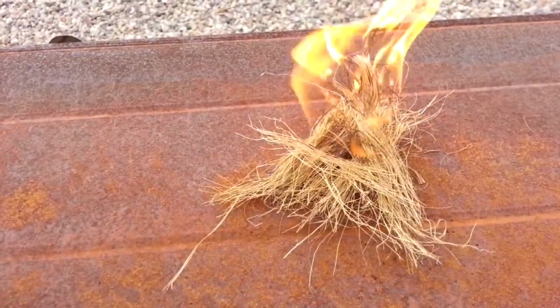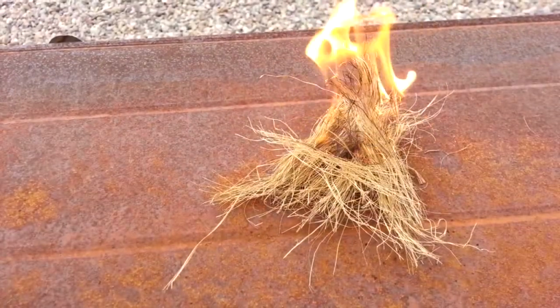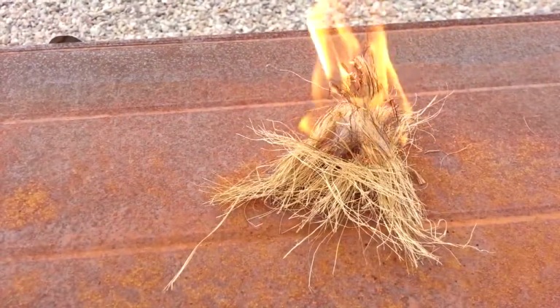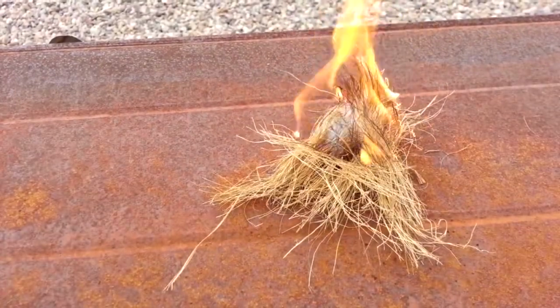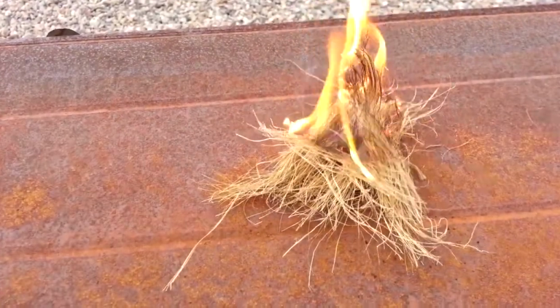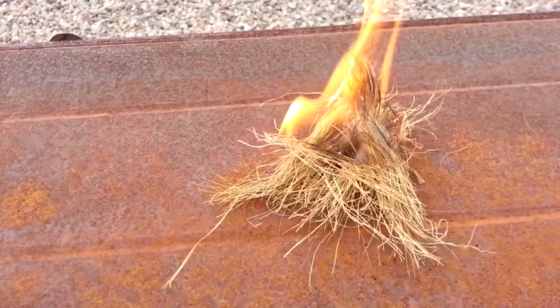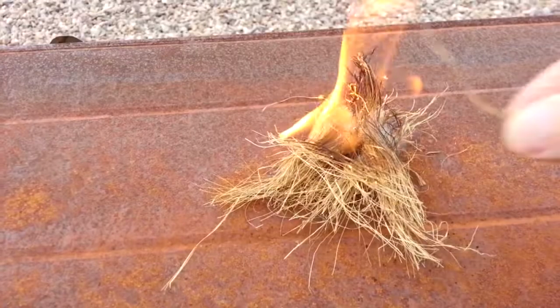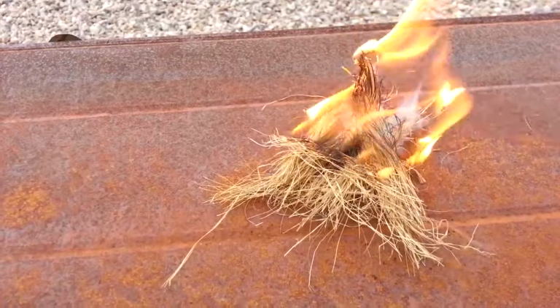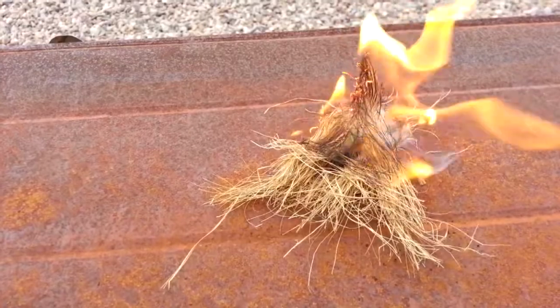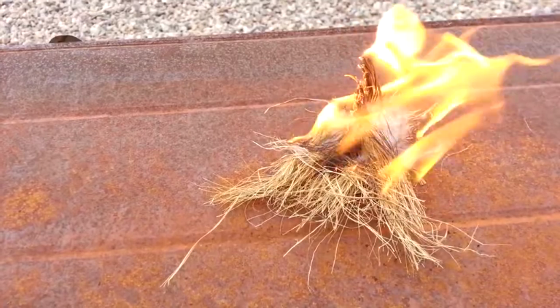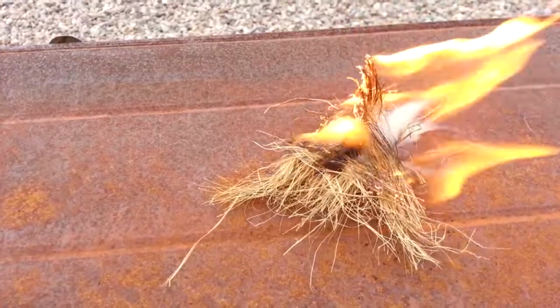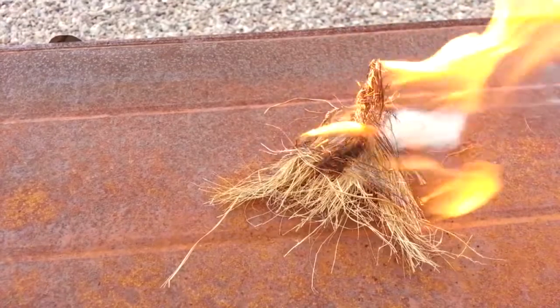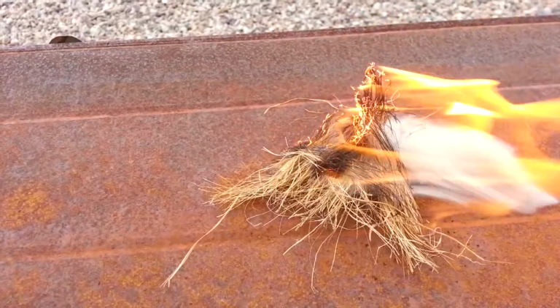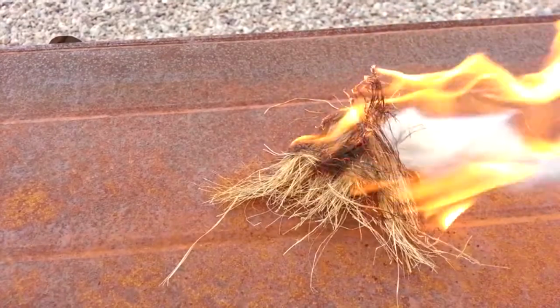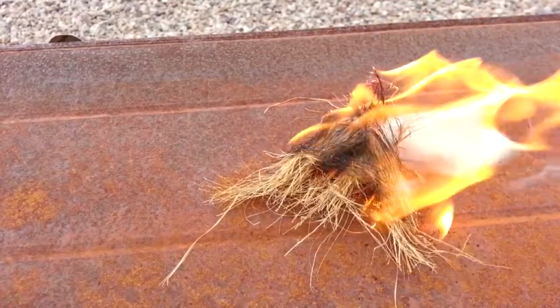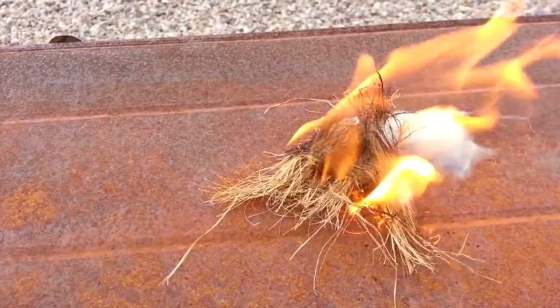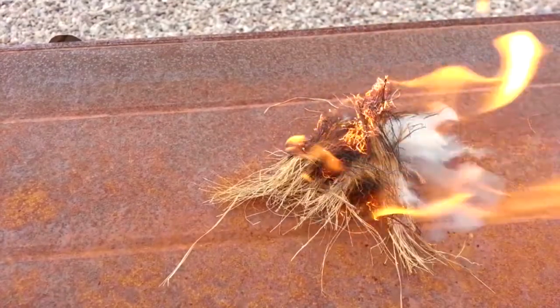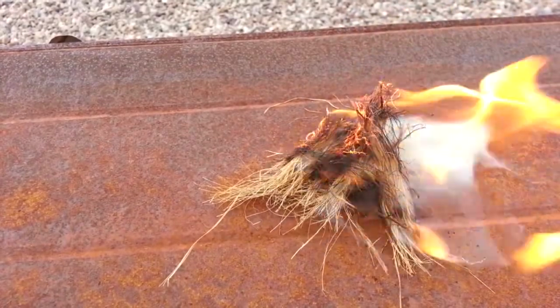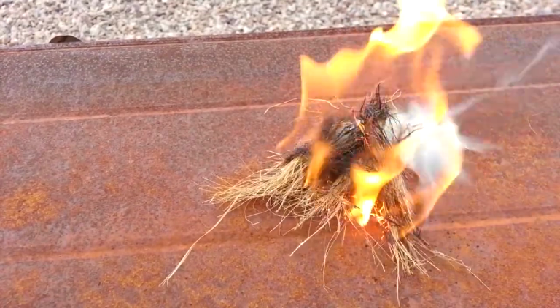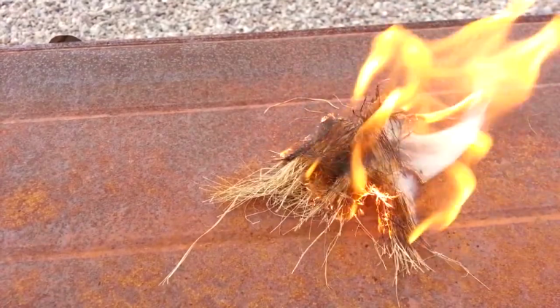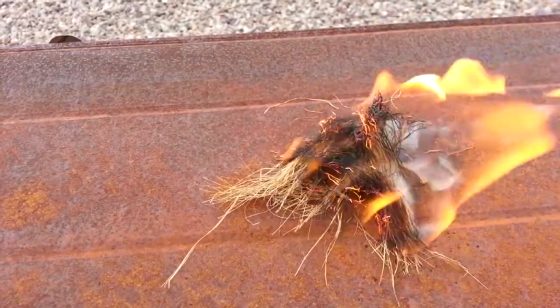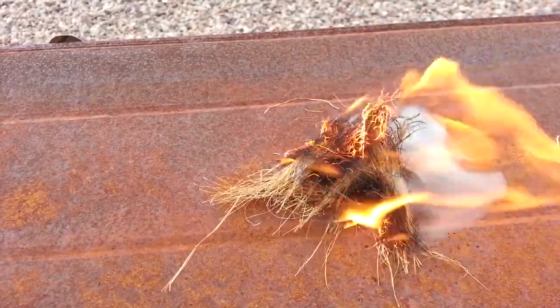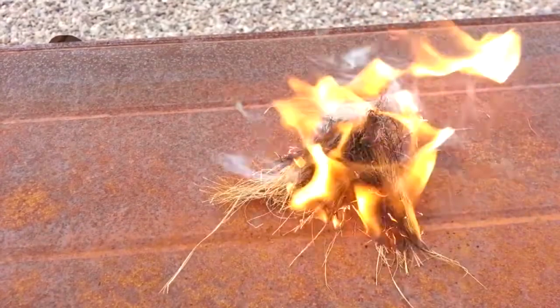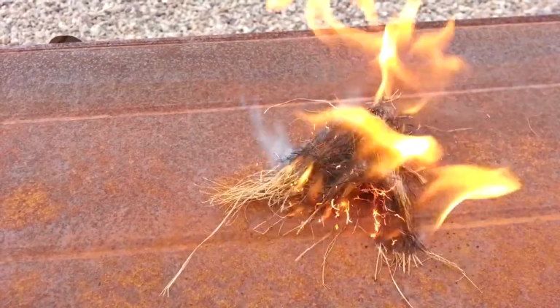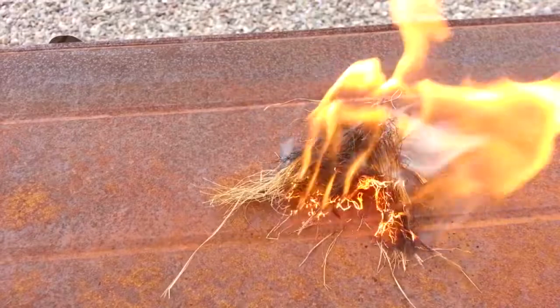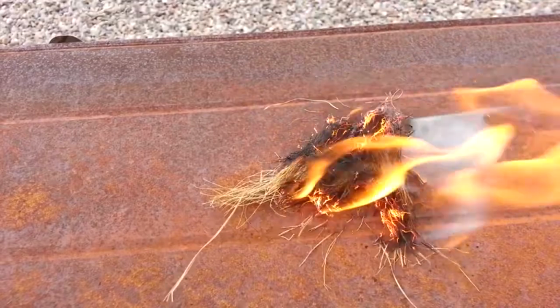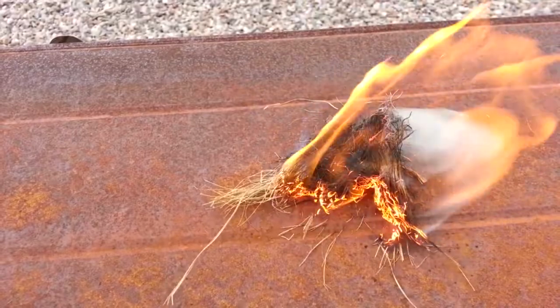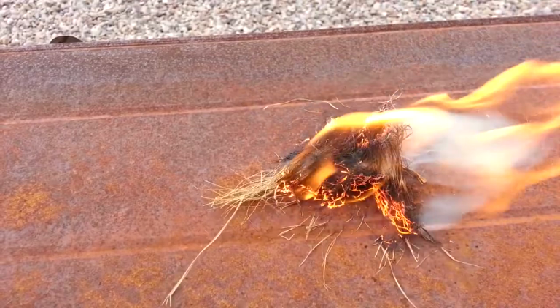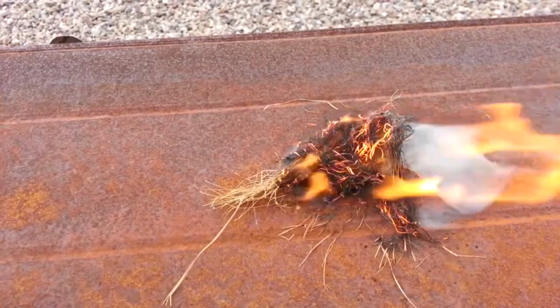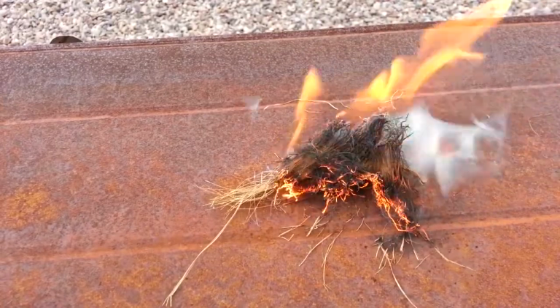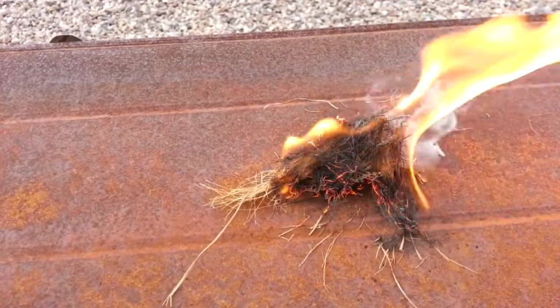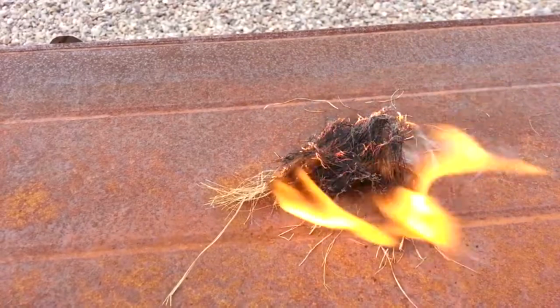Okay, so the rope is flammable. That is a very good thing, because that means it will work as good tinder.